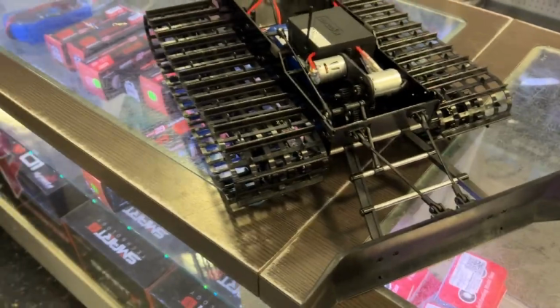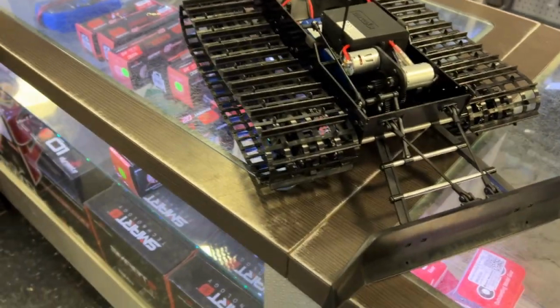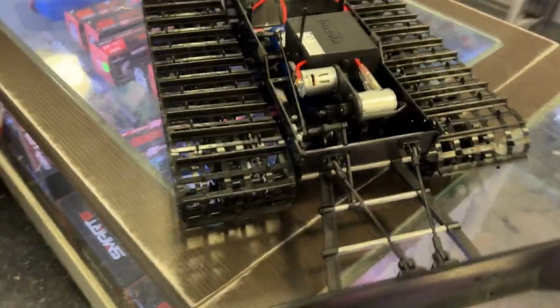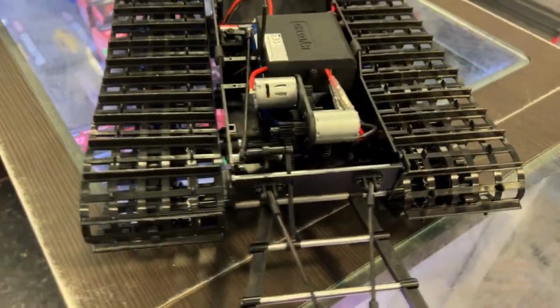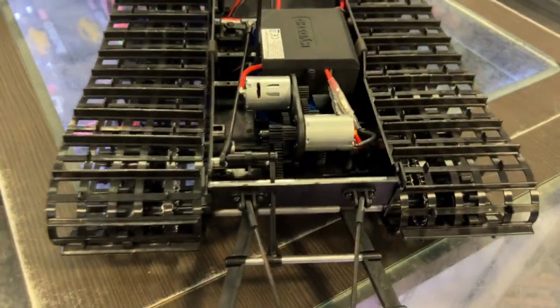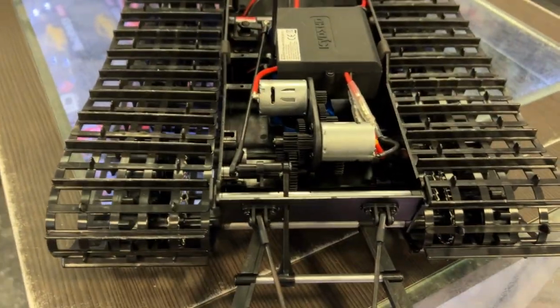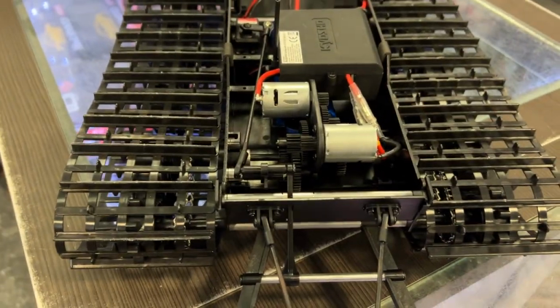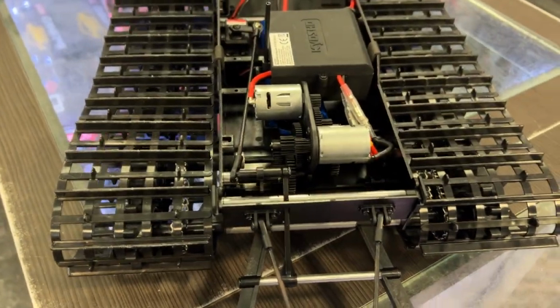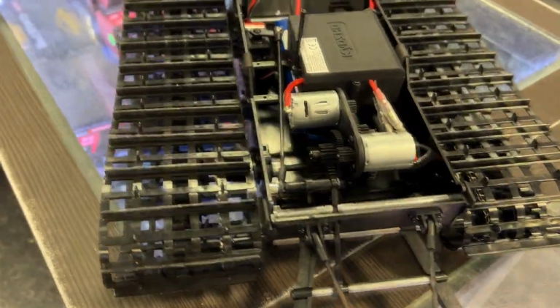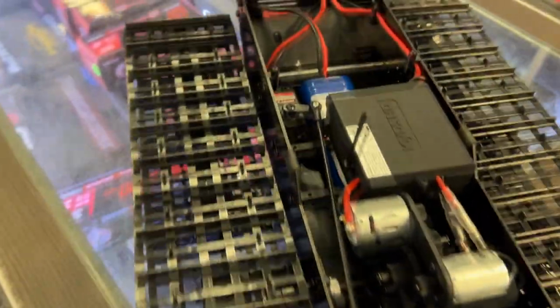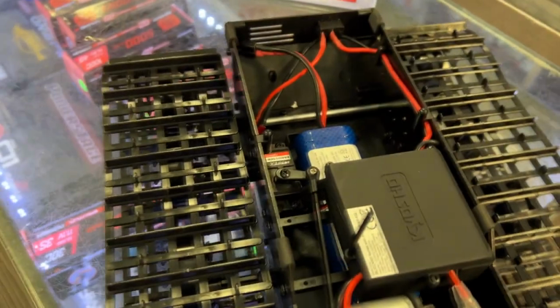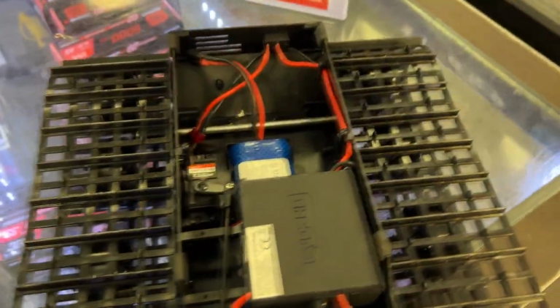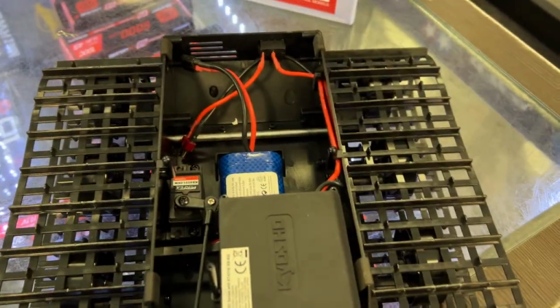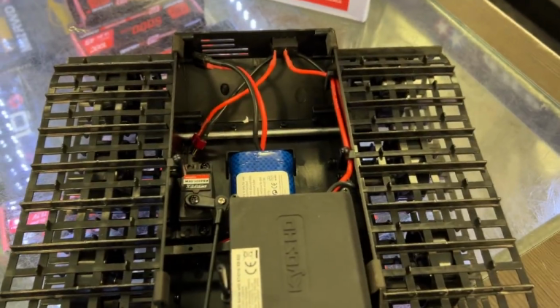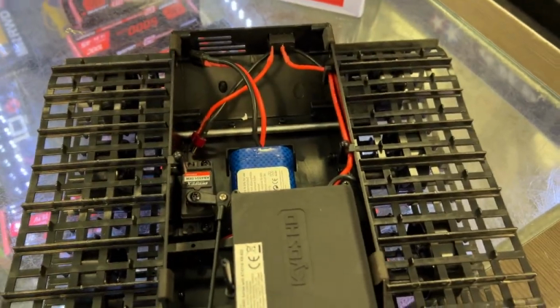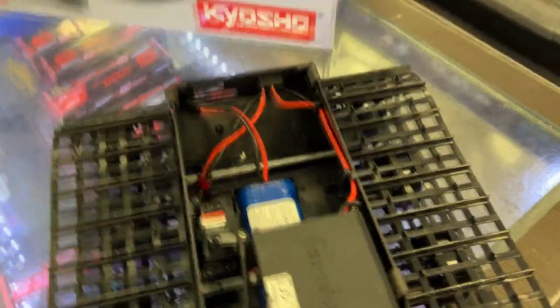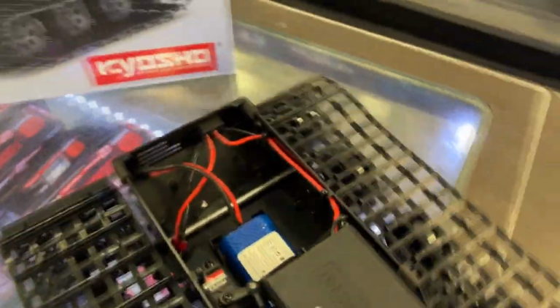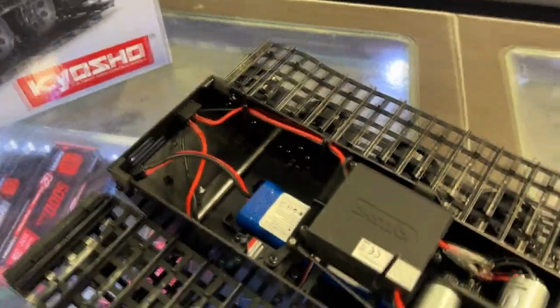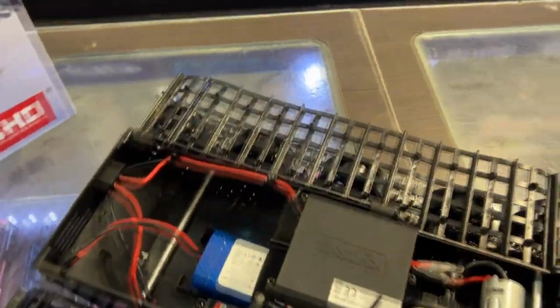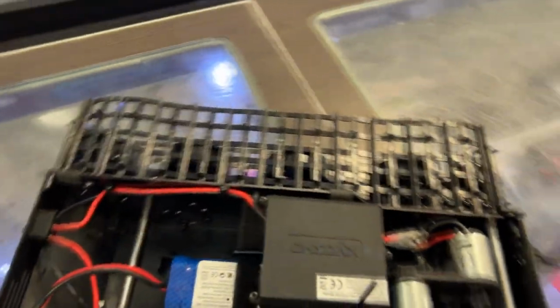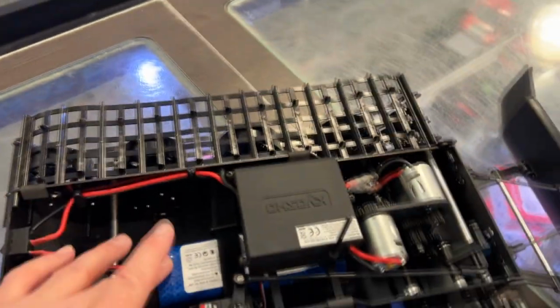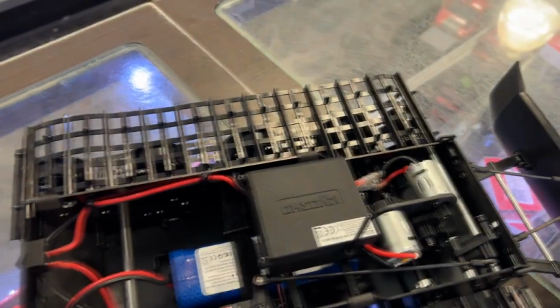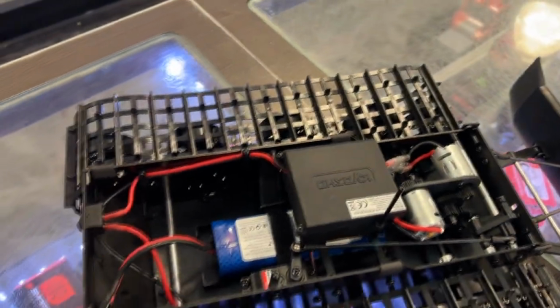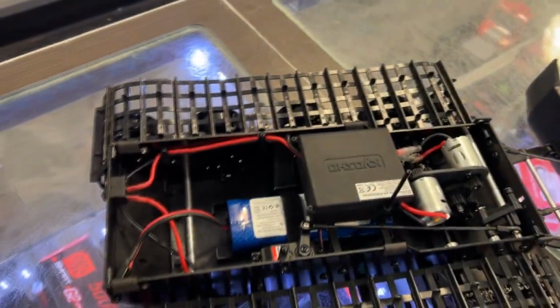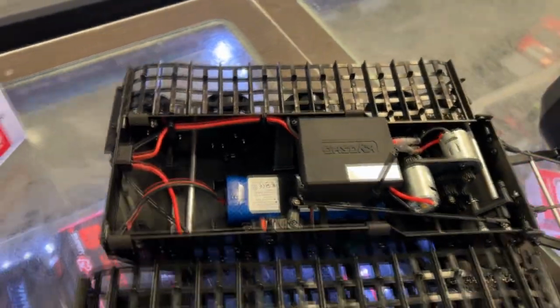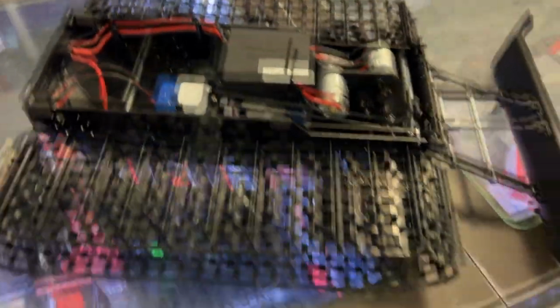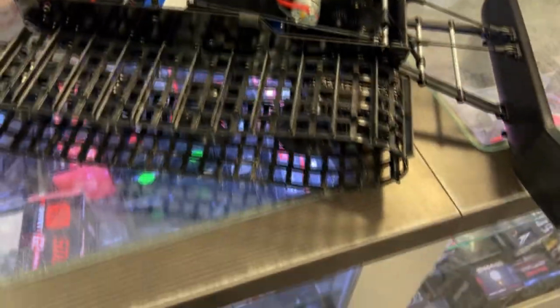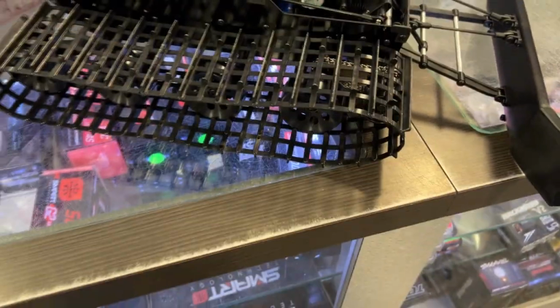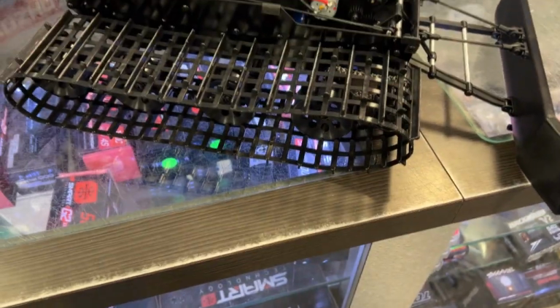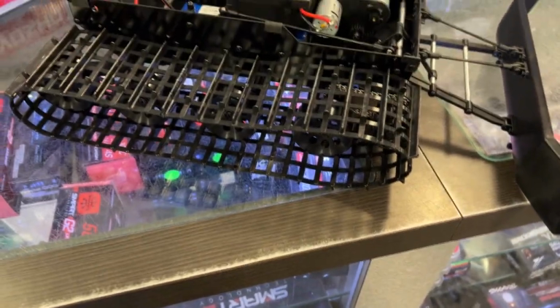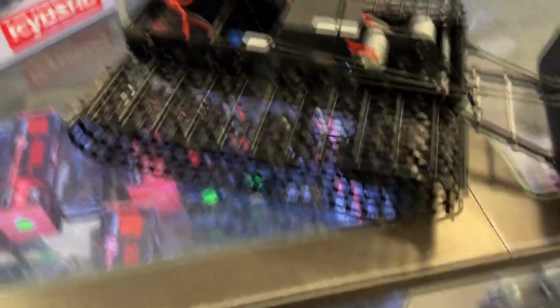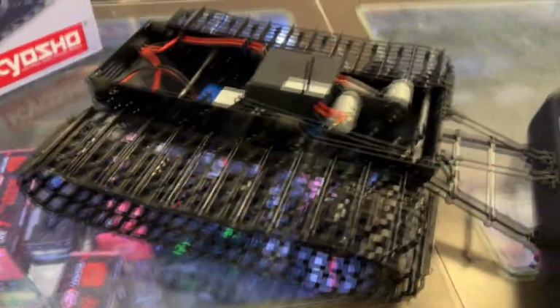It is a dual motor setup — one motor for each track, and one servo for the plow. It does come with an NiMH battery, and it is an RTR machine with a physical remote.